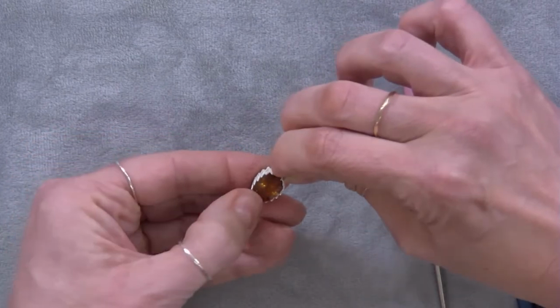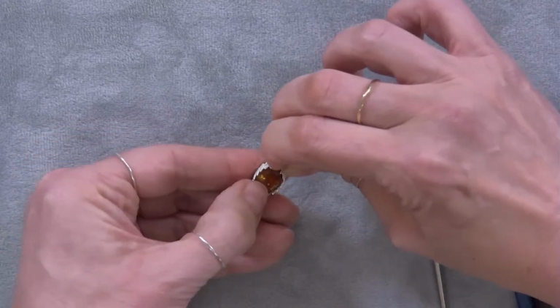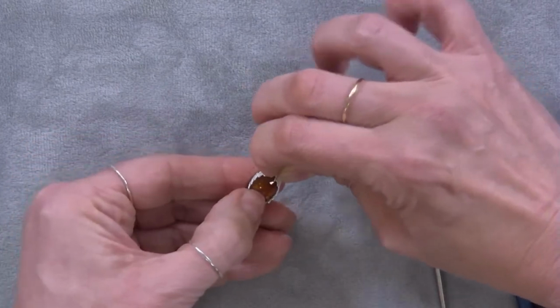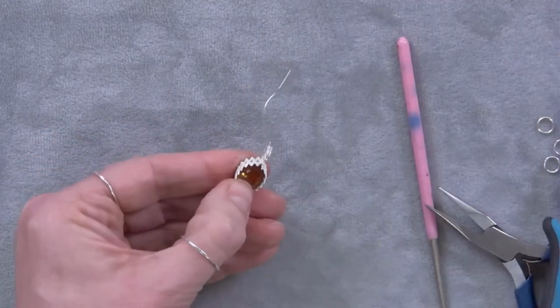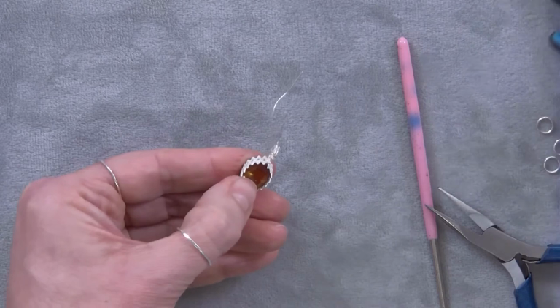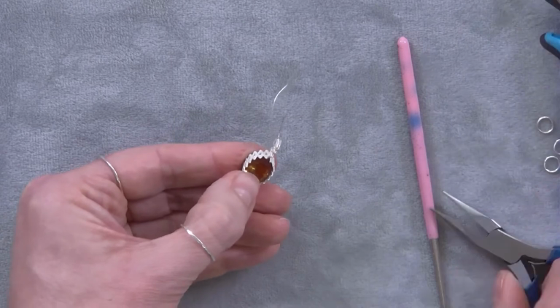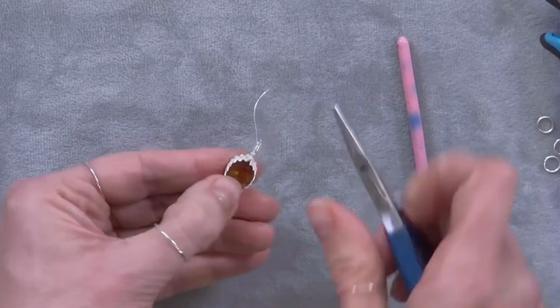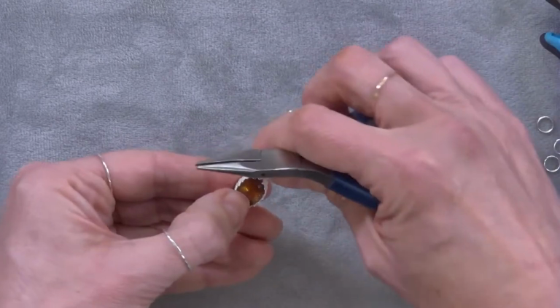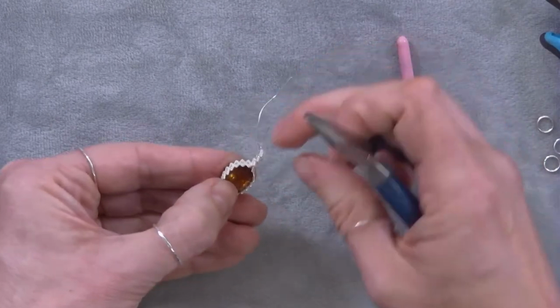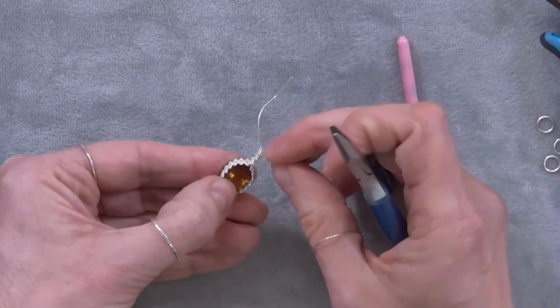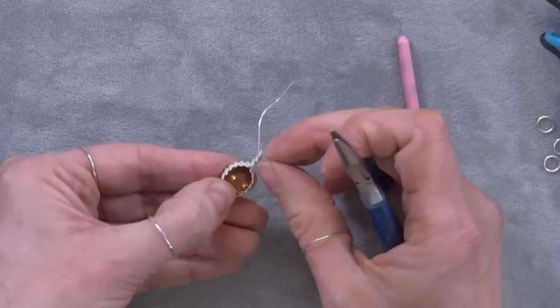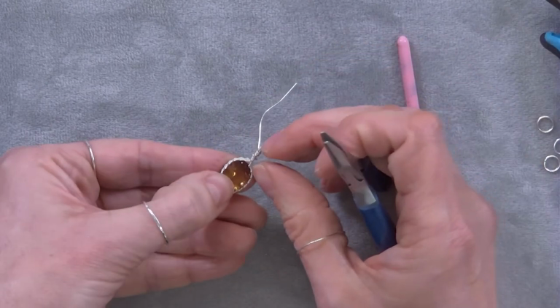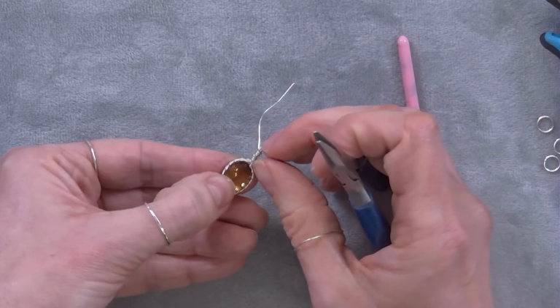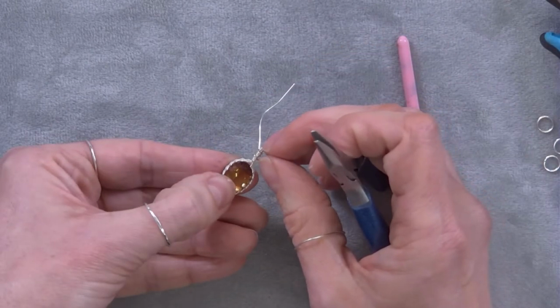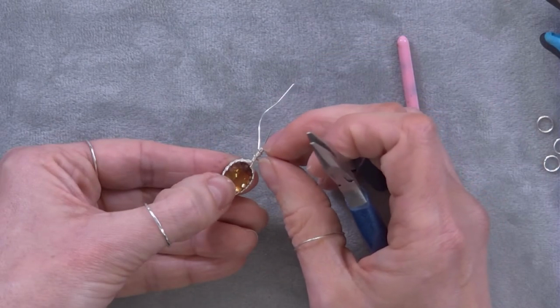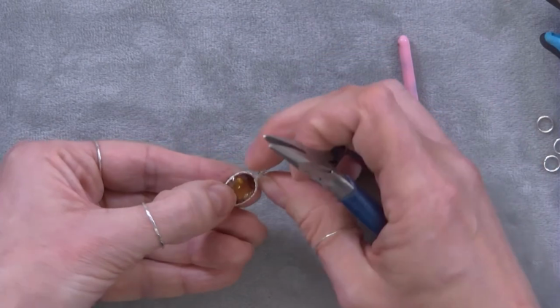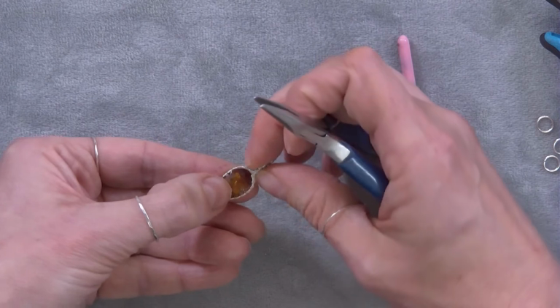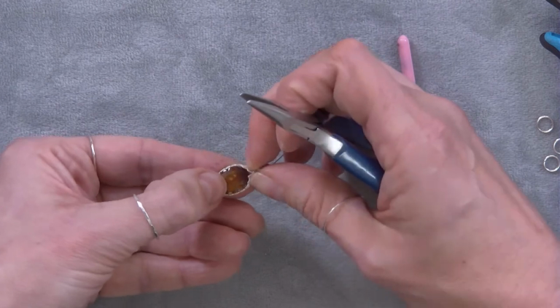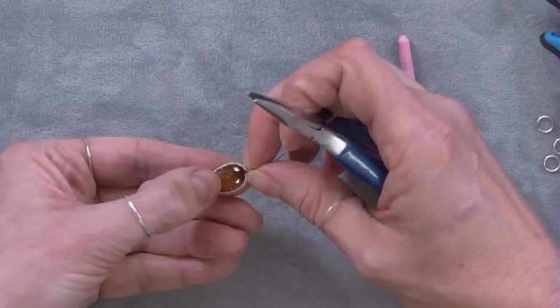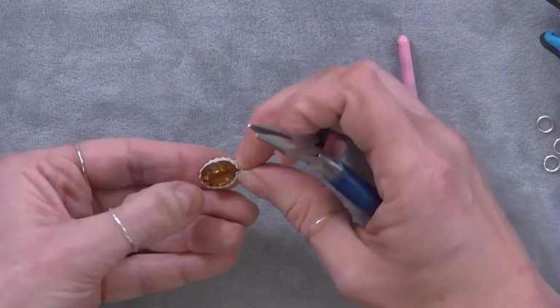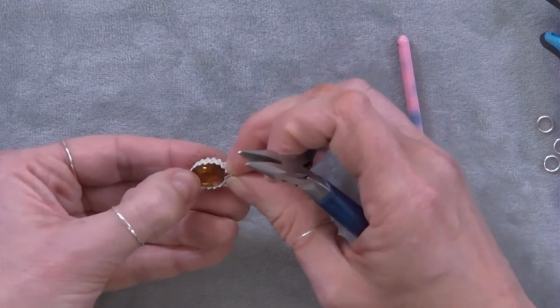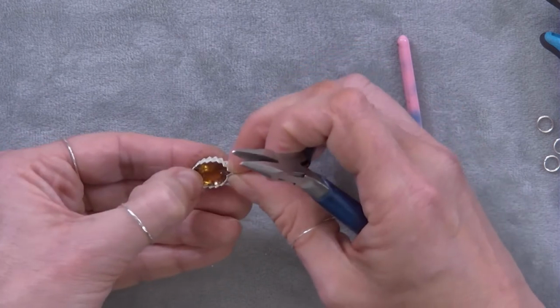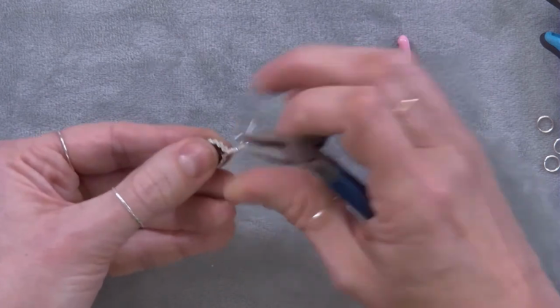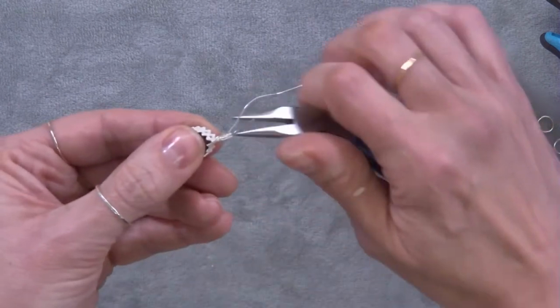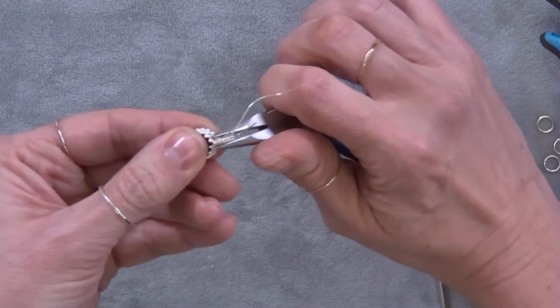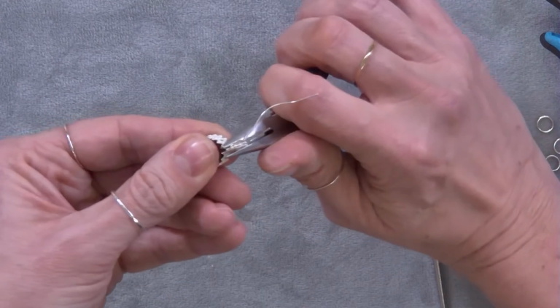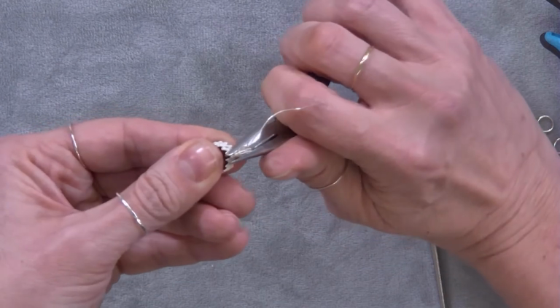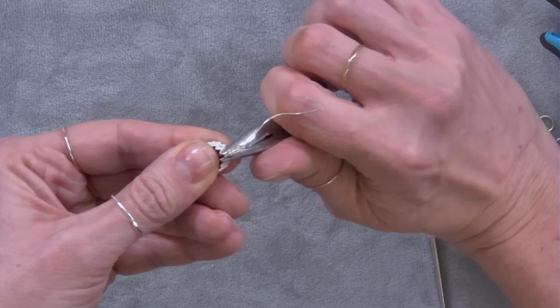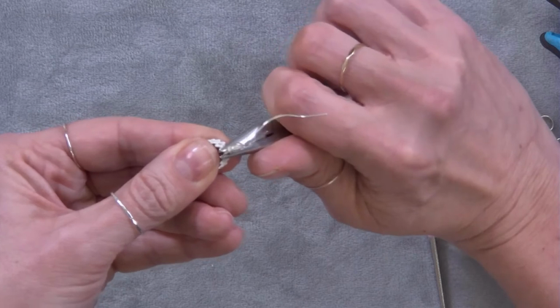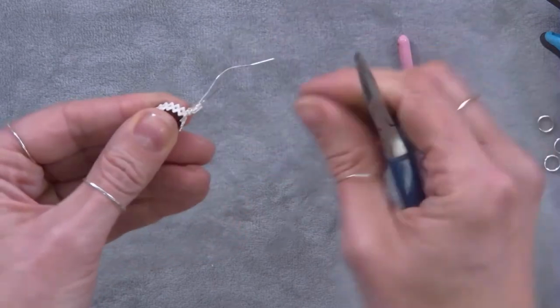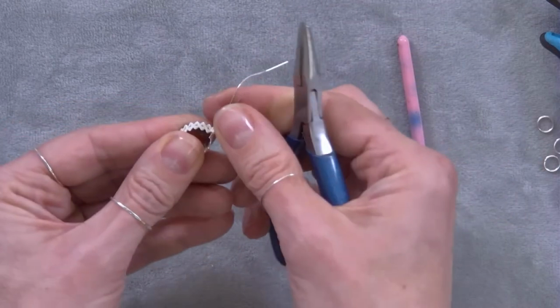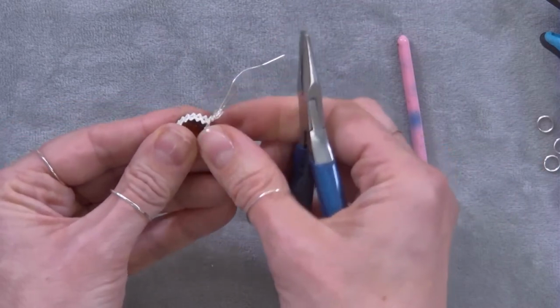I'm going to put the stone back in and I can already see that with the three ovals on this side, I need to make a slightly different angle at this point. So I'm just going to go back in with my chain nose pliers.